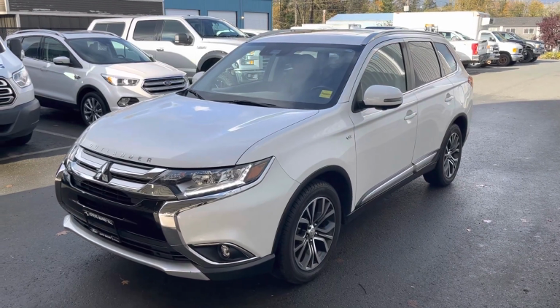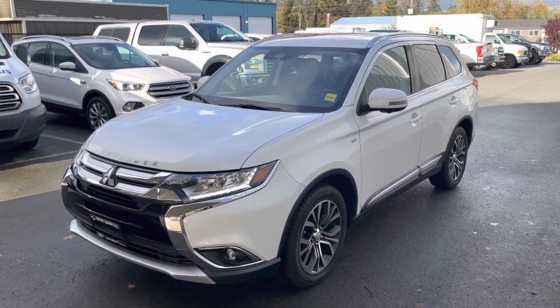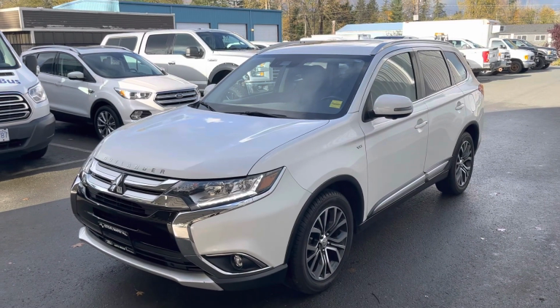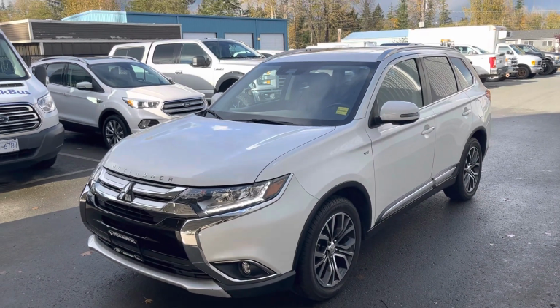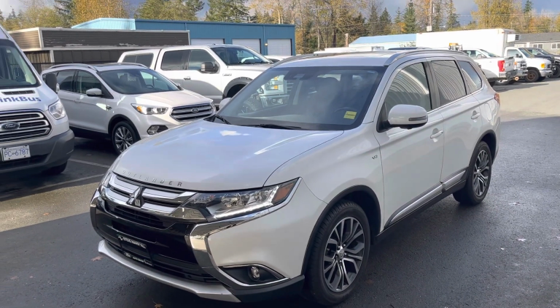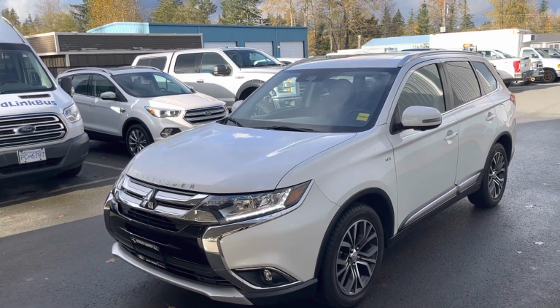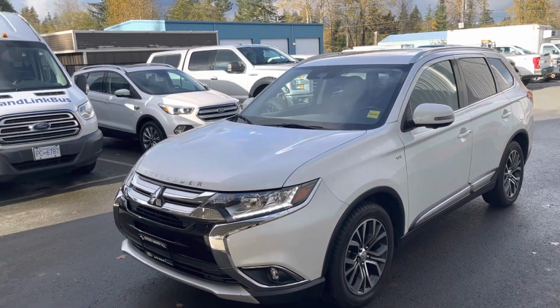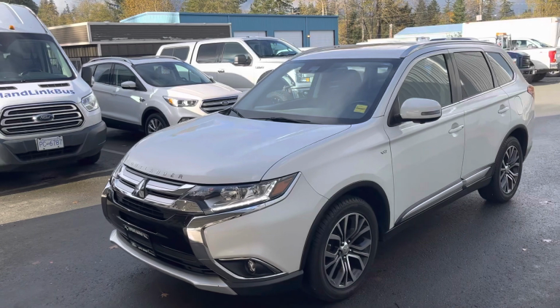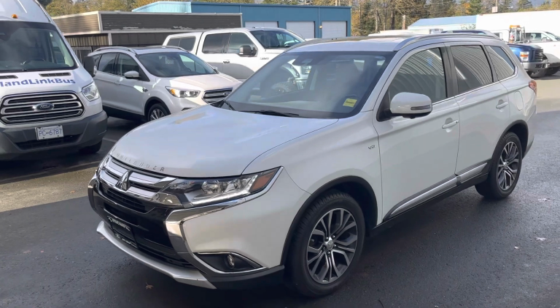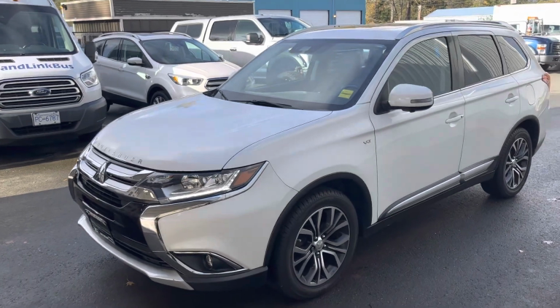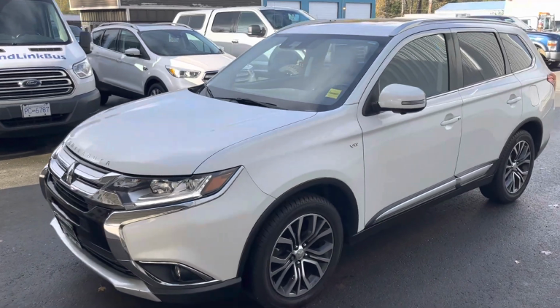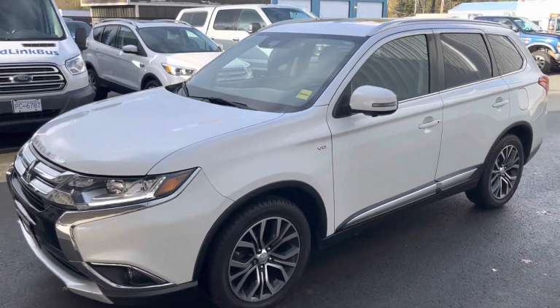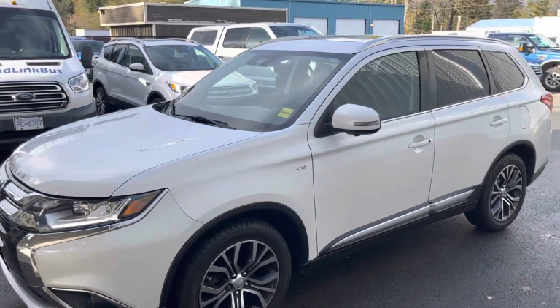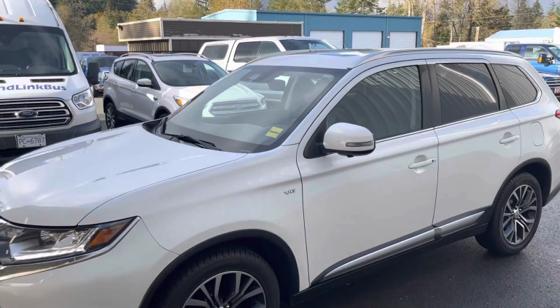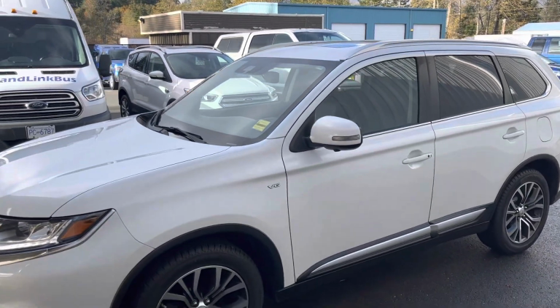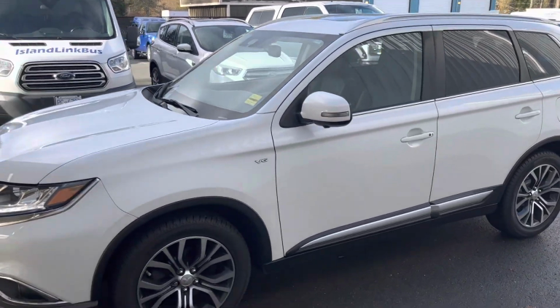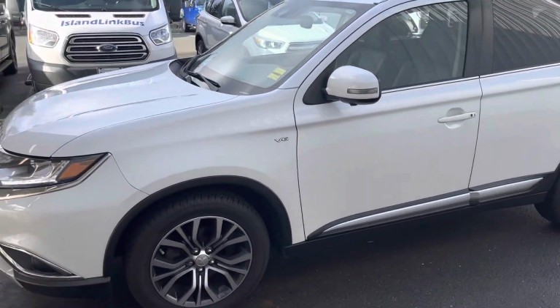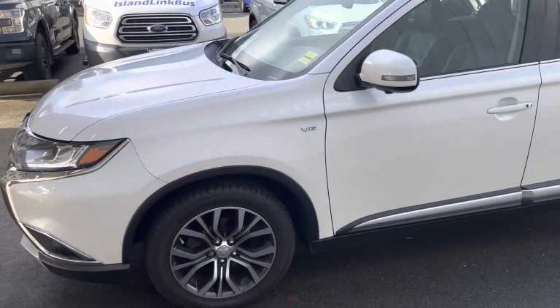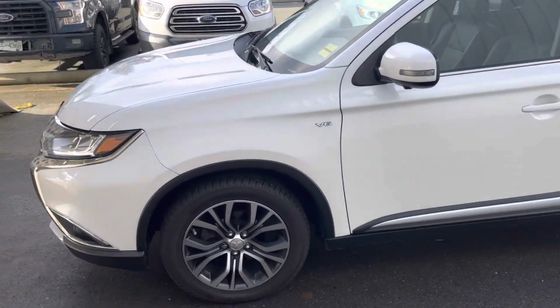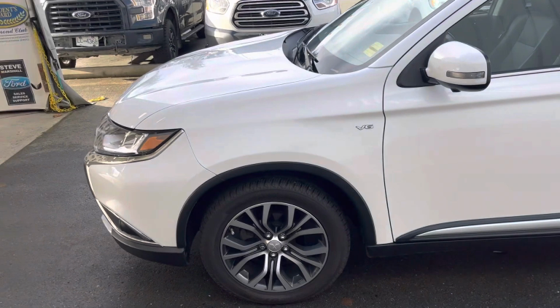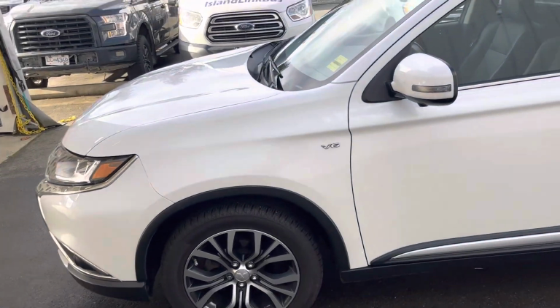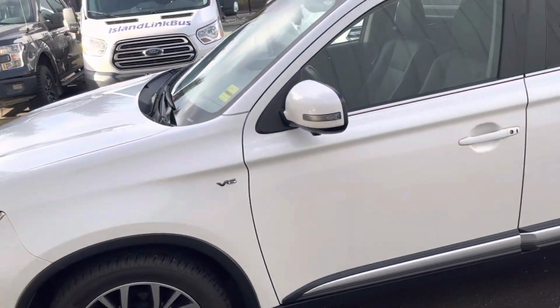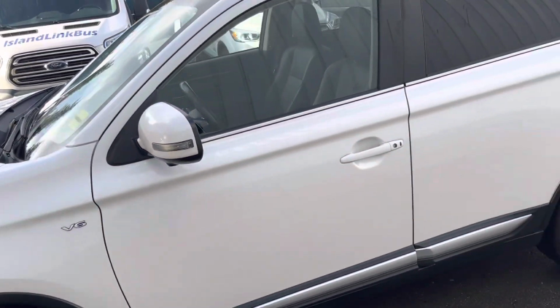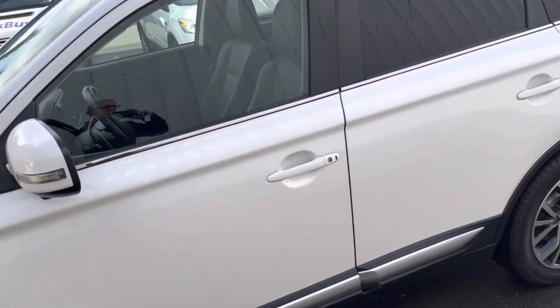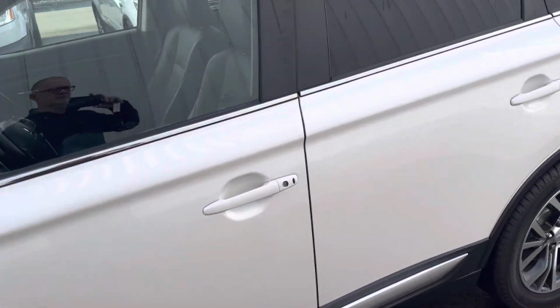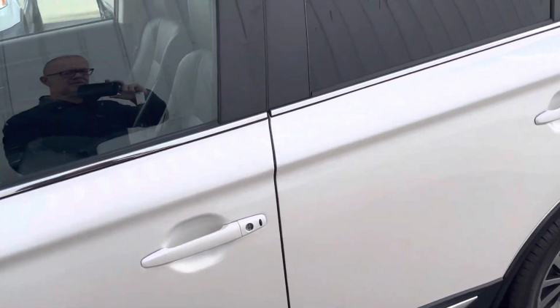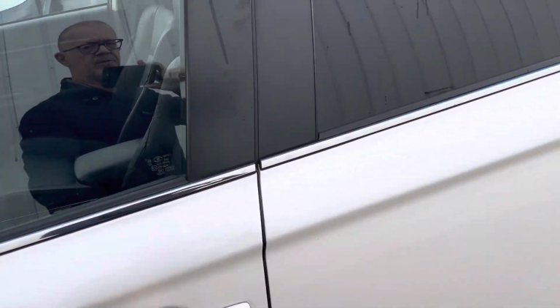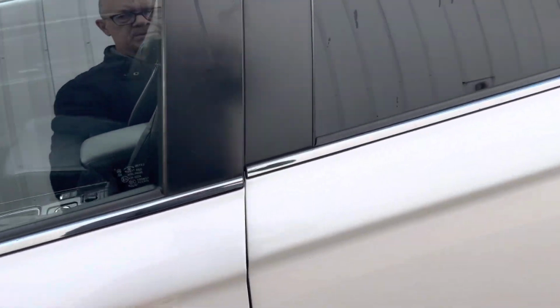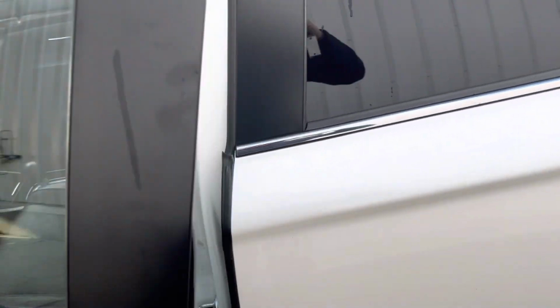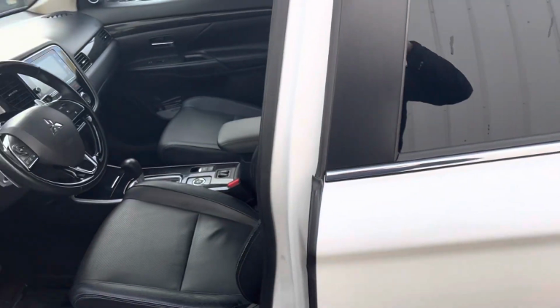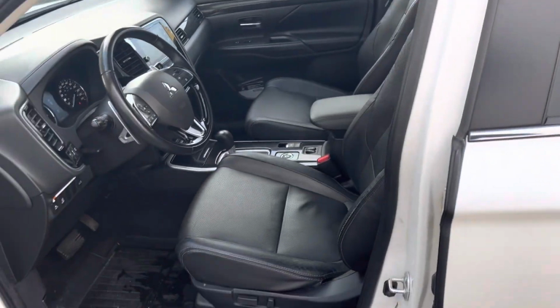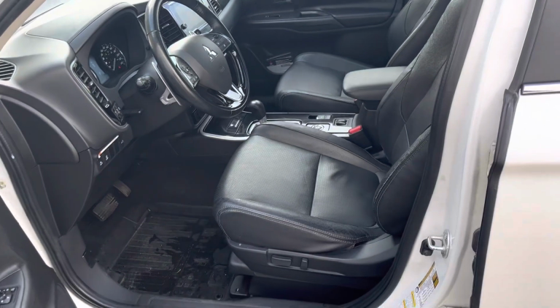So you have a nice 2017 Mitsubishi Outlander. Three rows of seats in this thing, so it's a perfect family vehicle. All-wheel drive, V6 motor — actually the Mitsubishi is renowned for probably having one of the best all-wheel drive systems available.